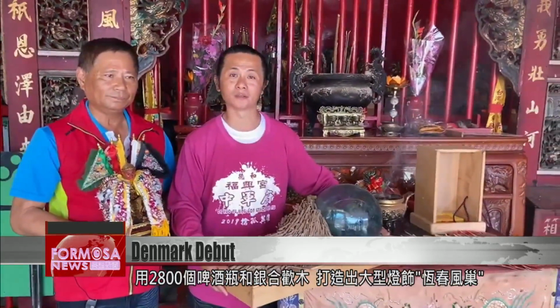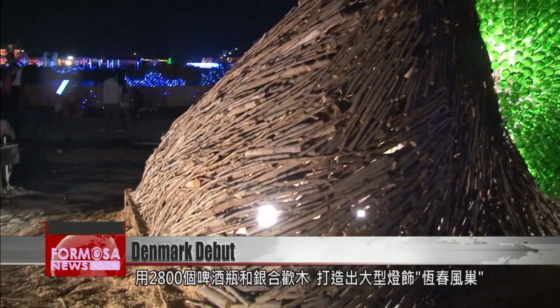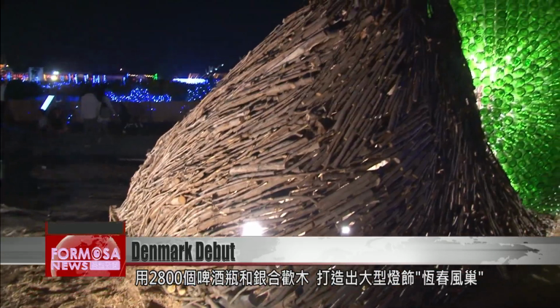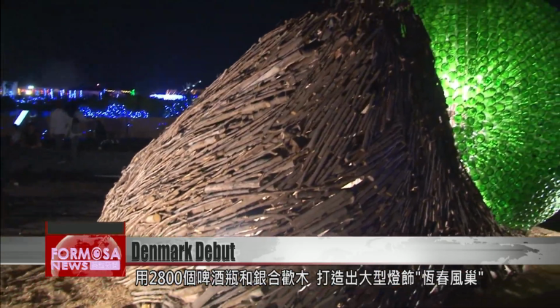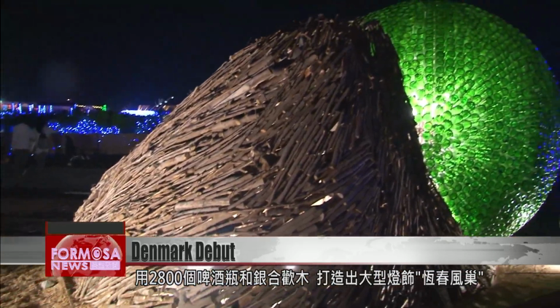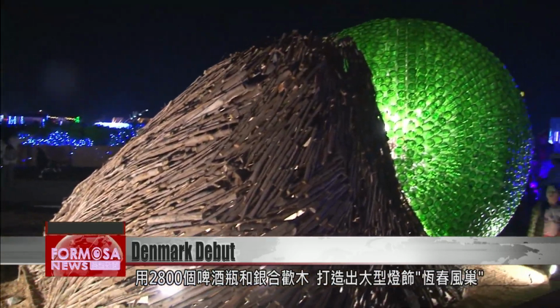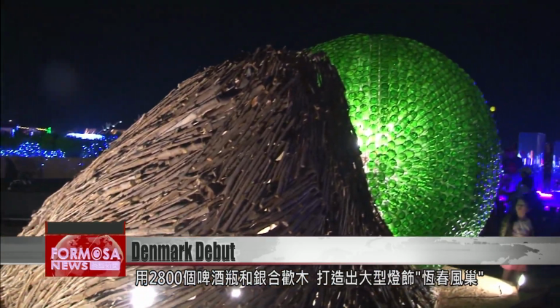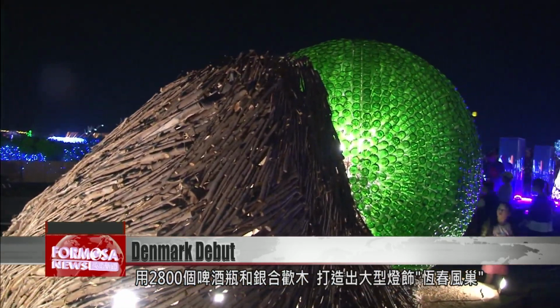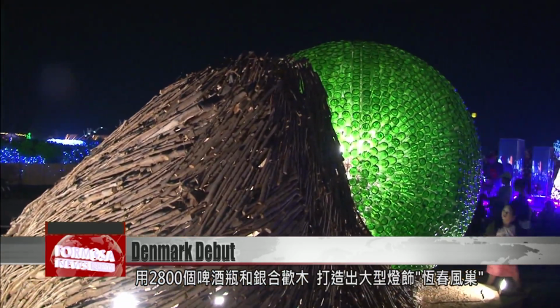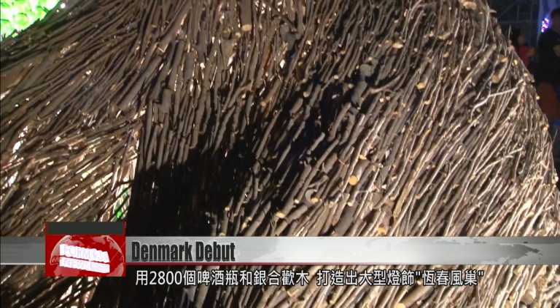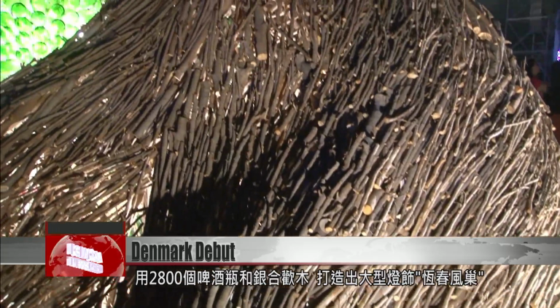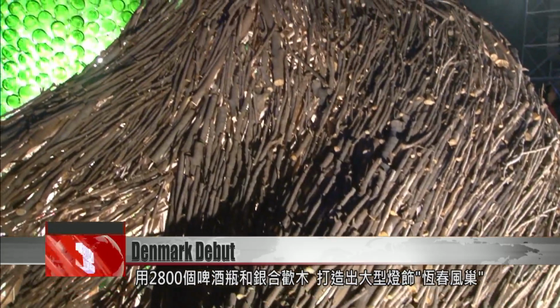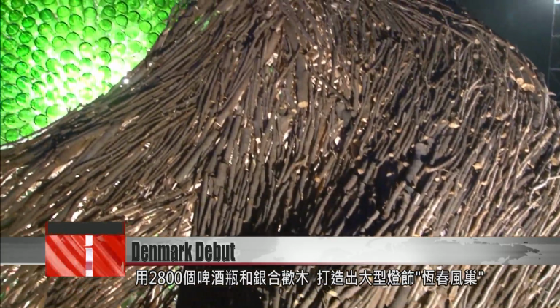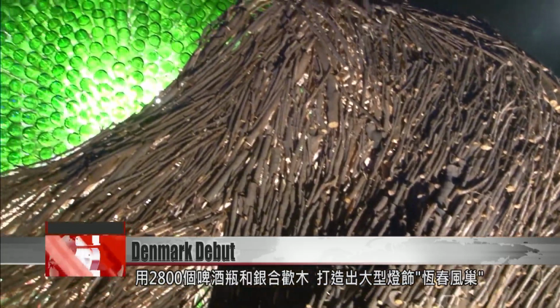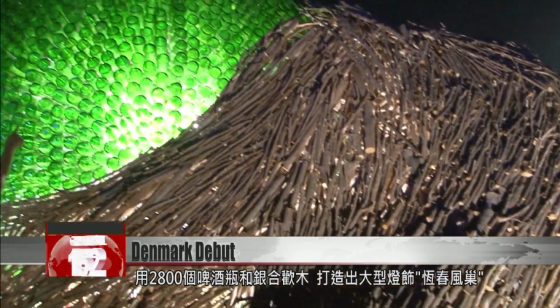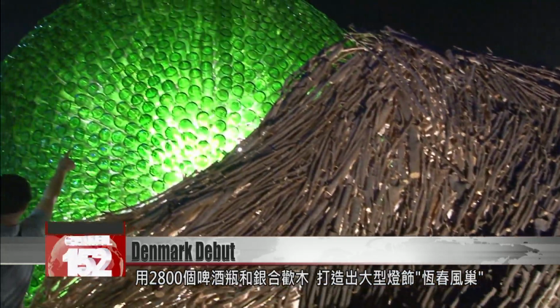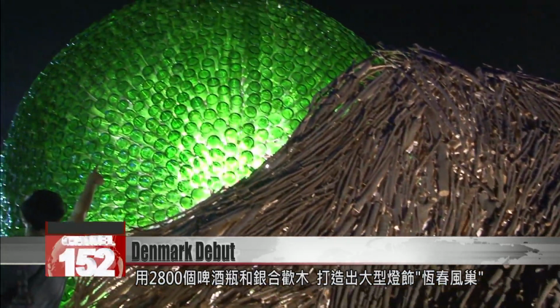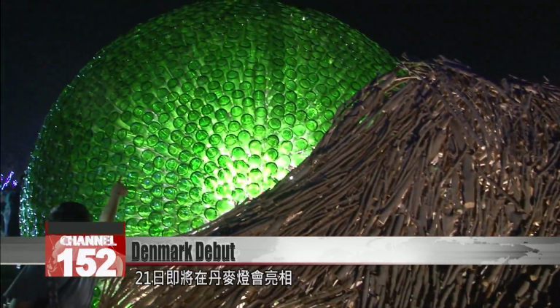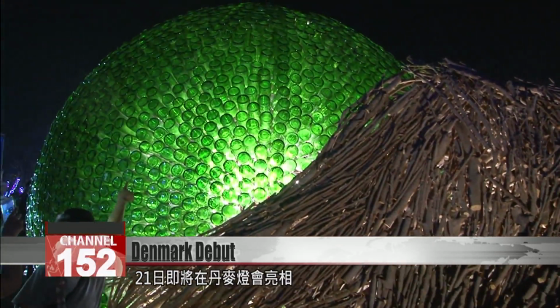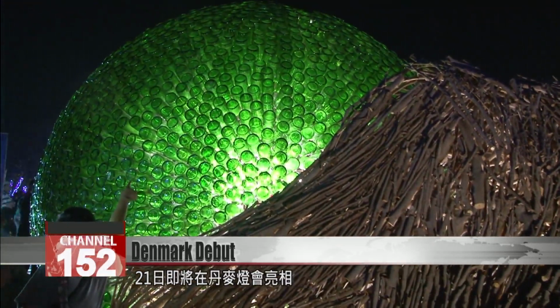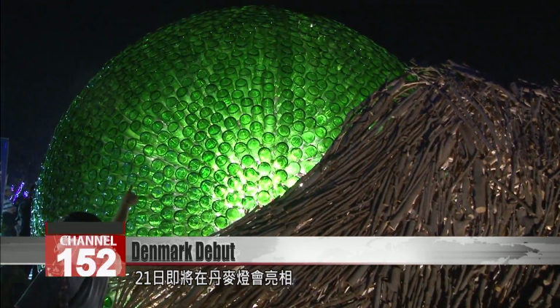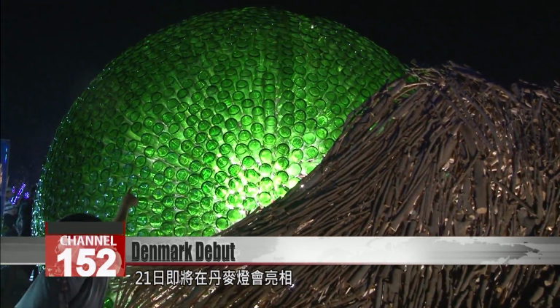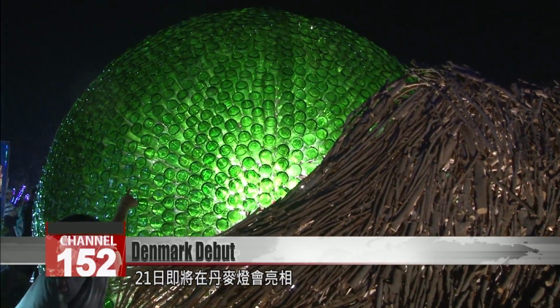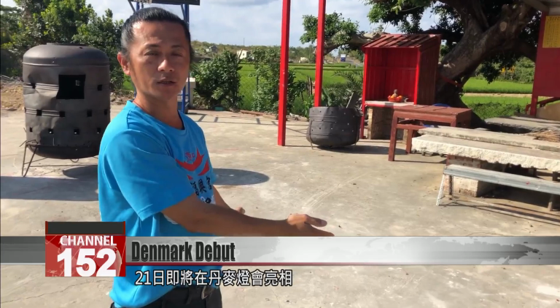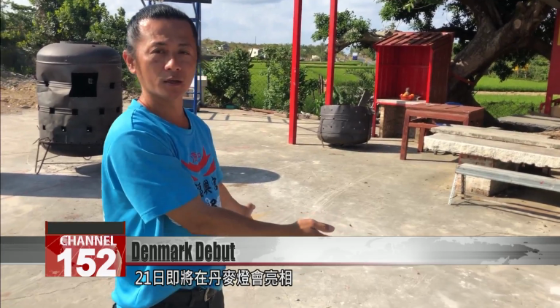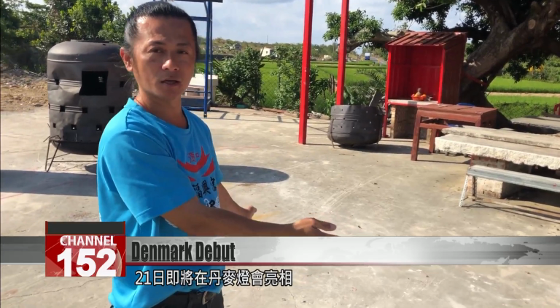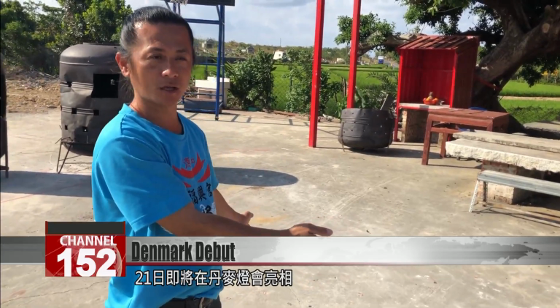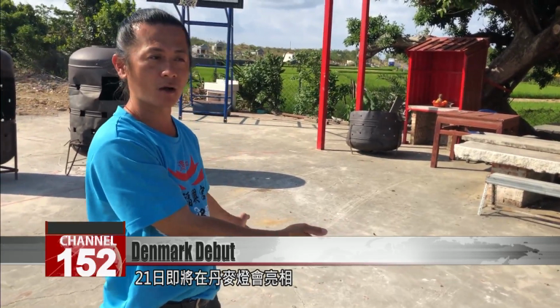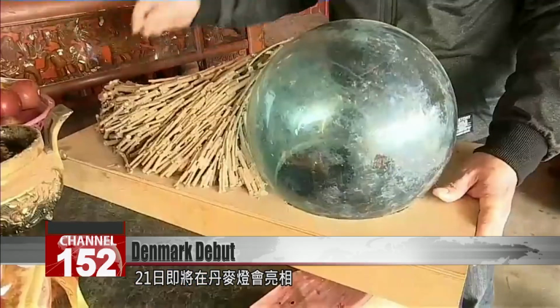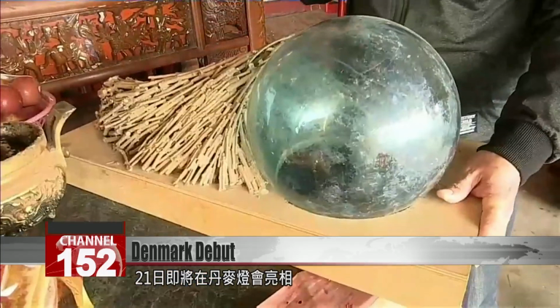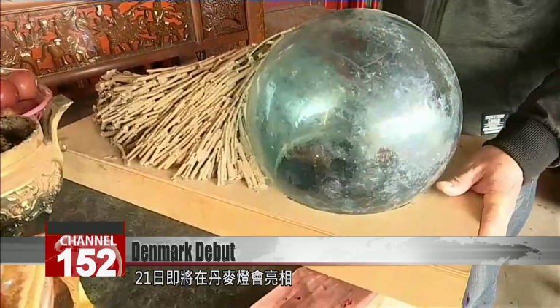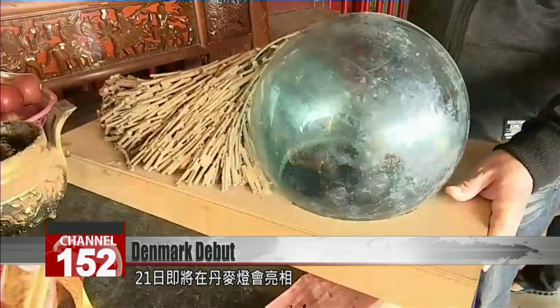Their piece, called Hengtuan Trend, was made with 2,800 beer bottles and tamarind tree wood. This piece will soon be on display again, illuminating the Copenhagen Festival on February 21st.